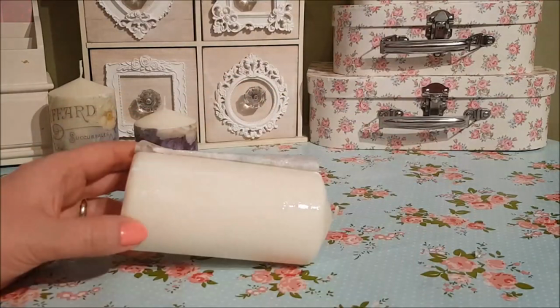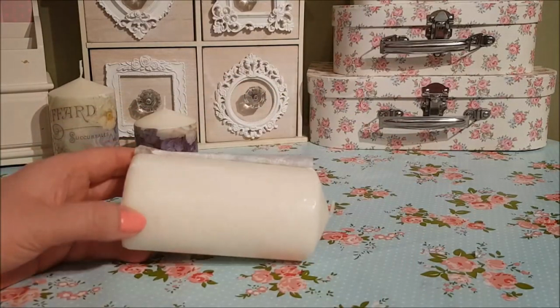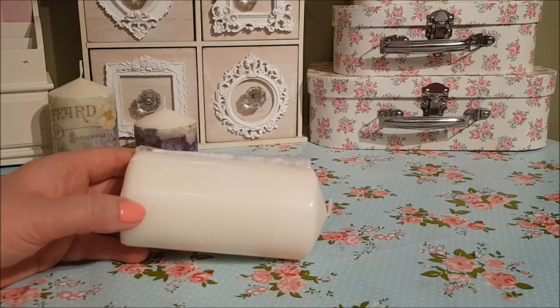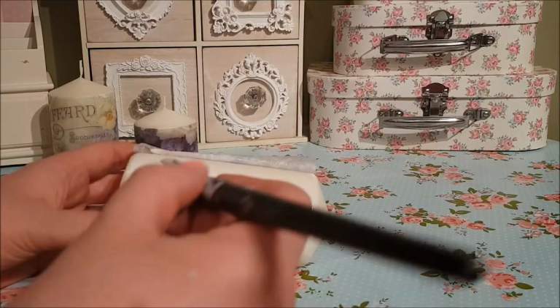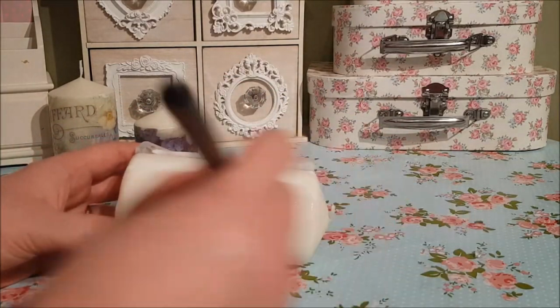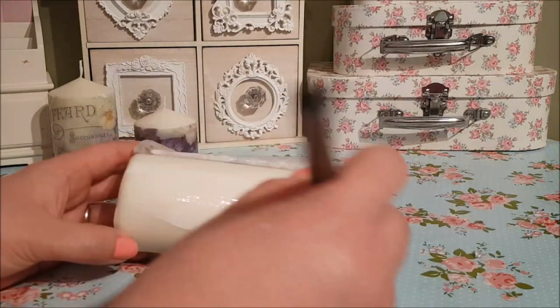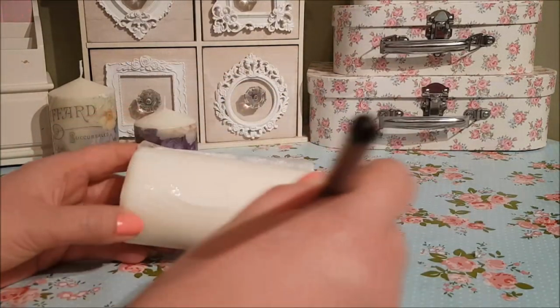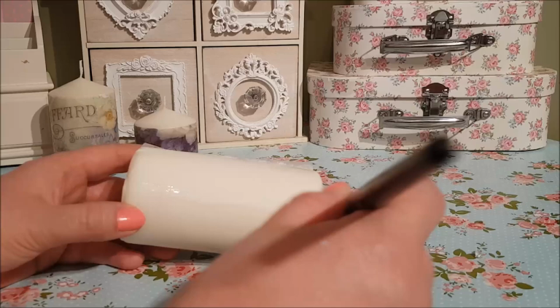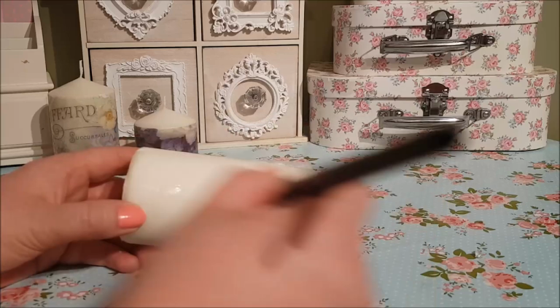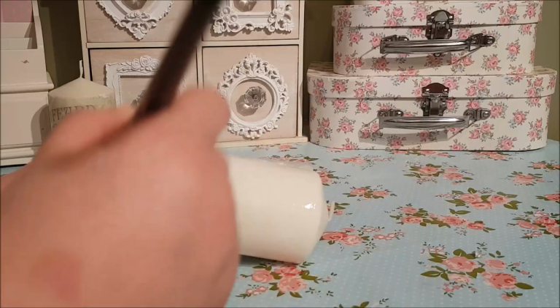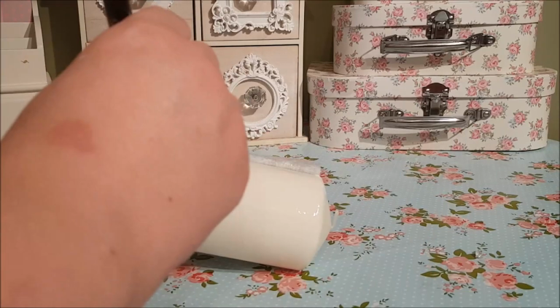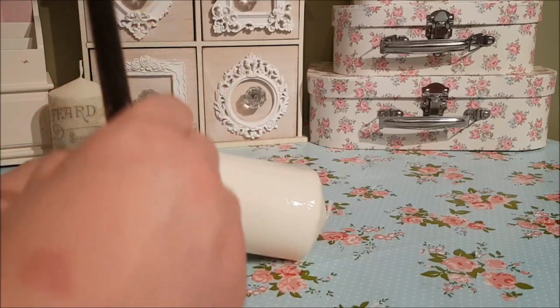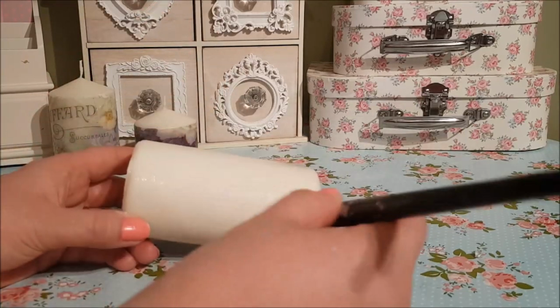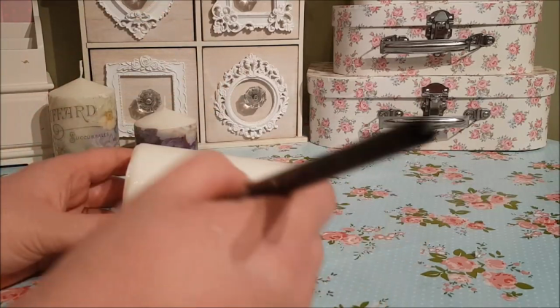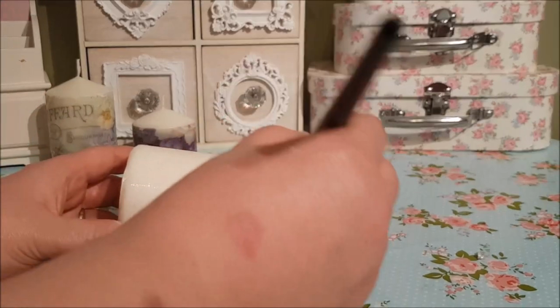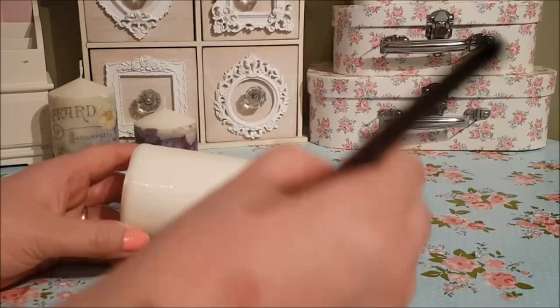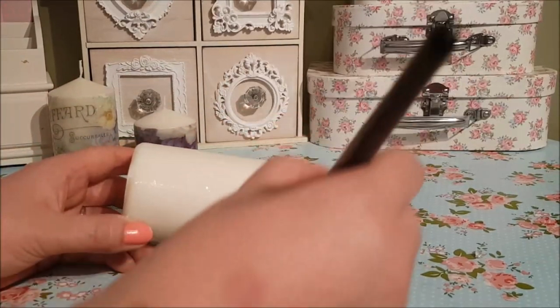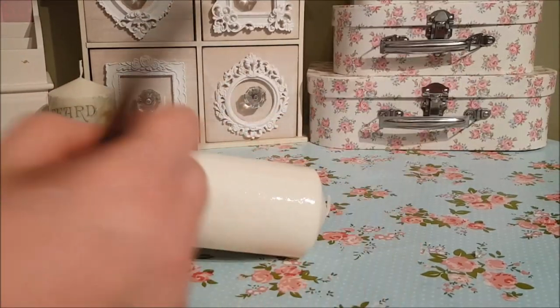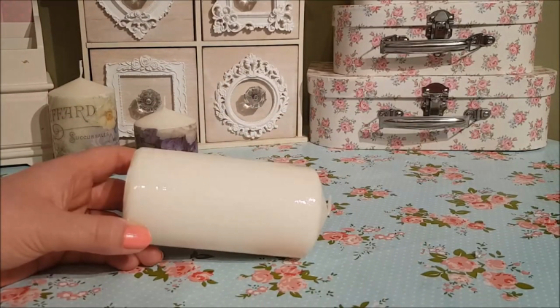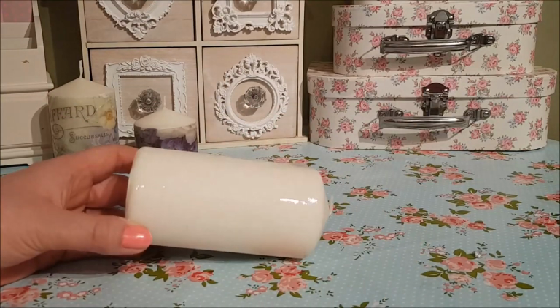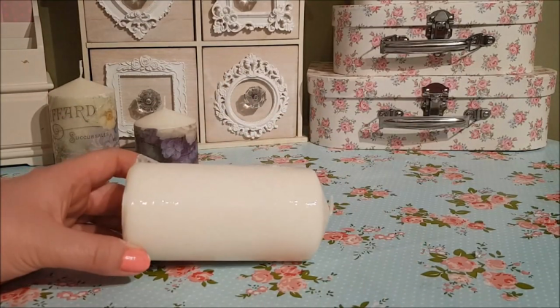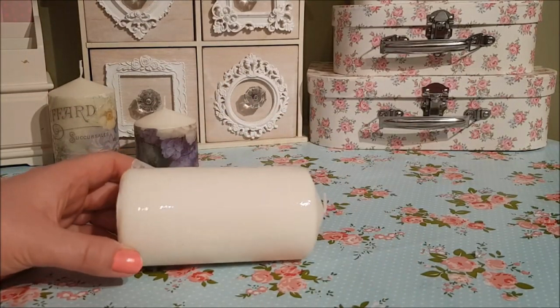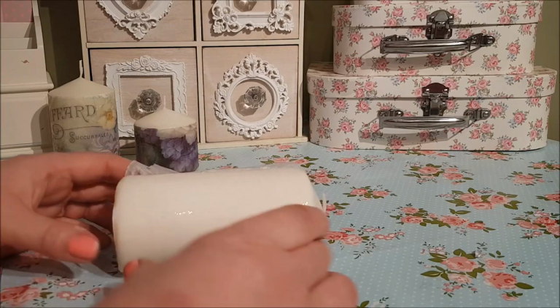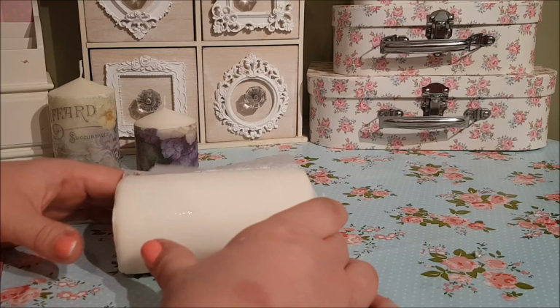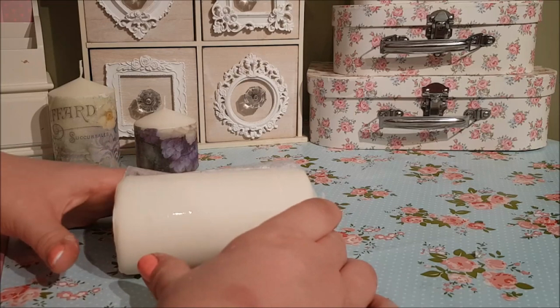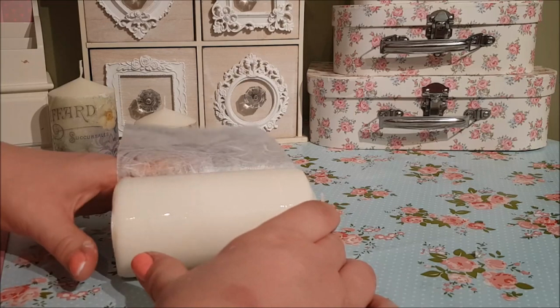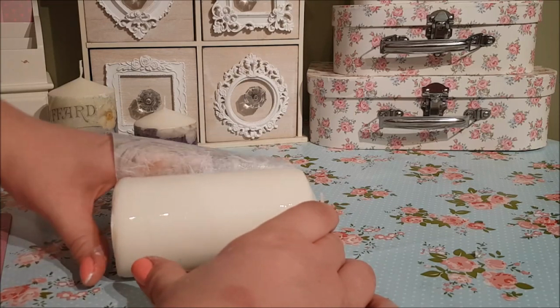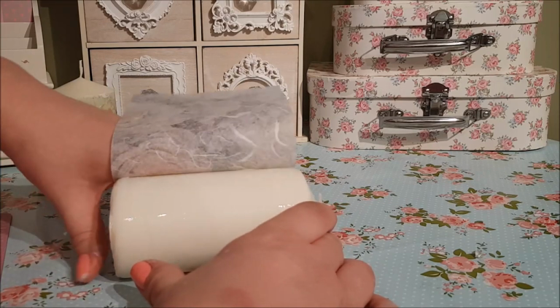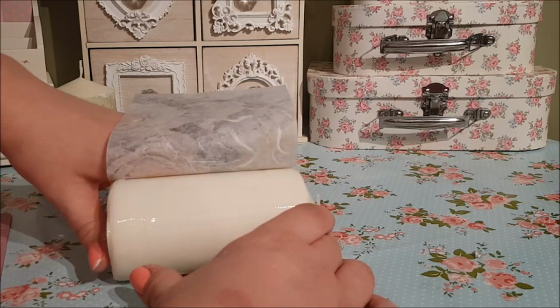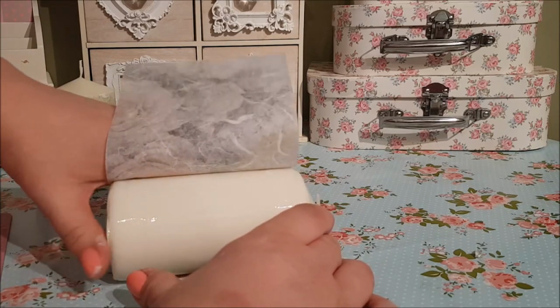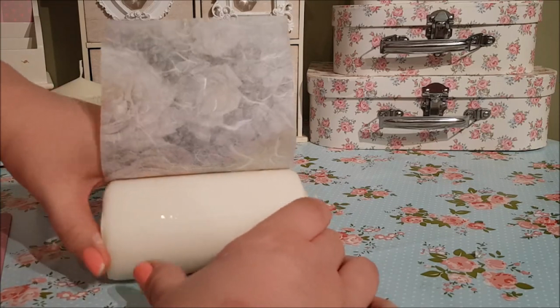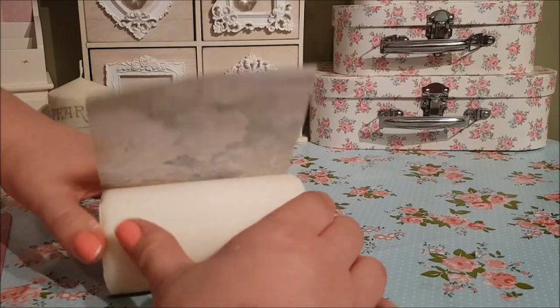I wouldn't recommend burning these candles after putting this much glue on them — they would purely be for decoration.